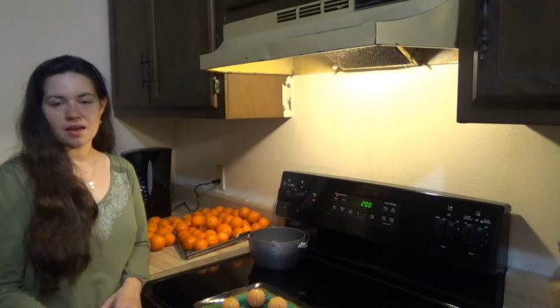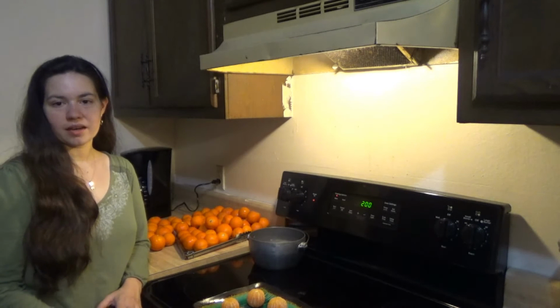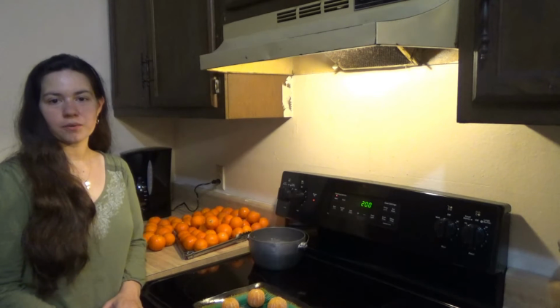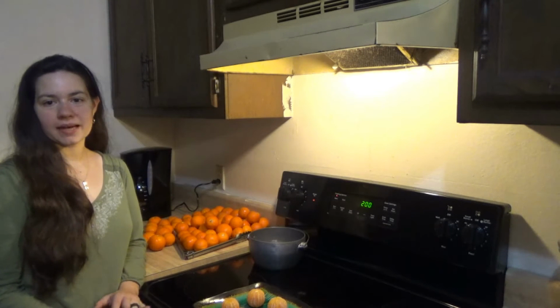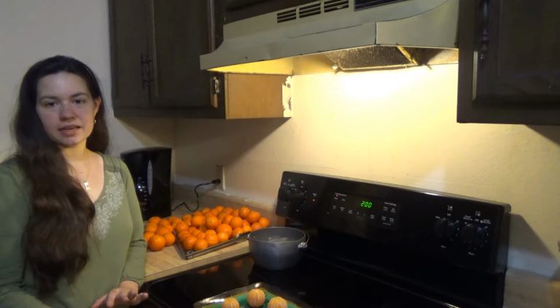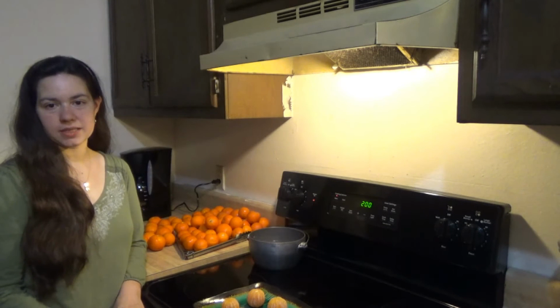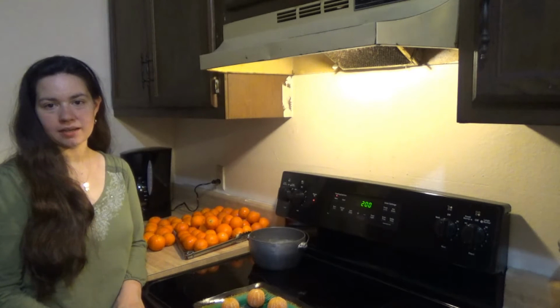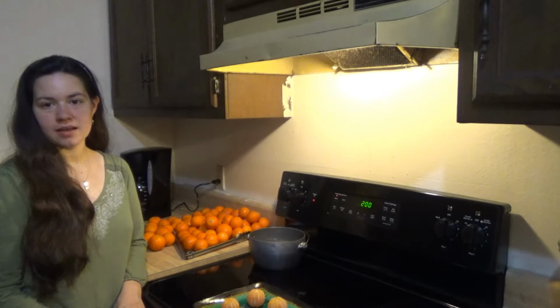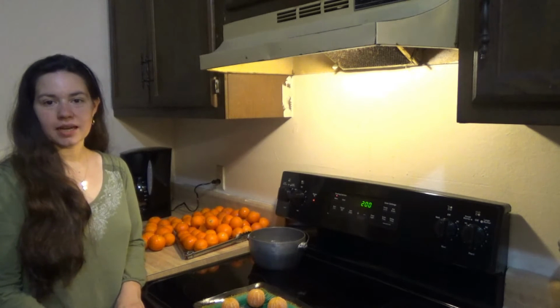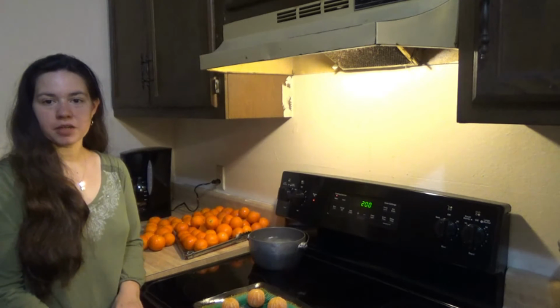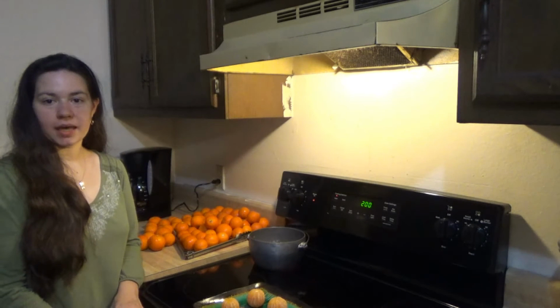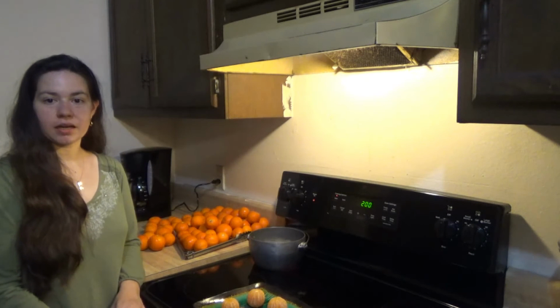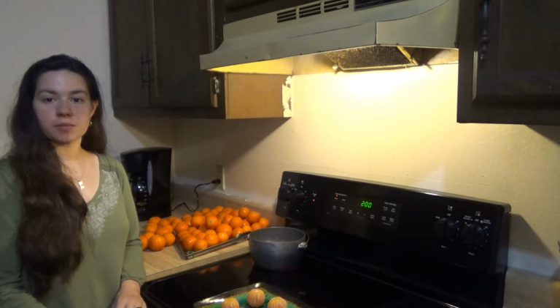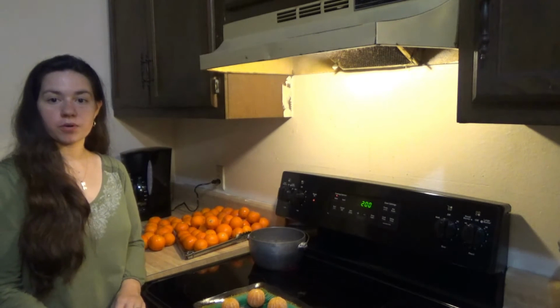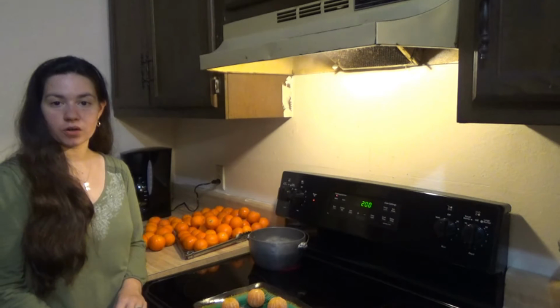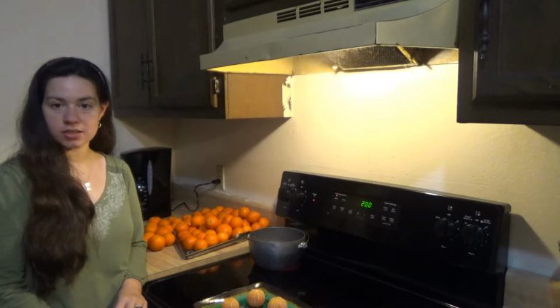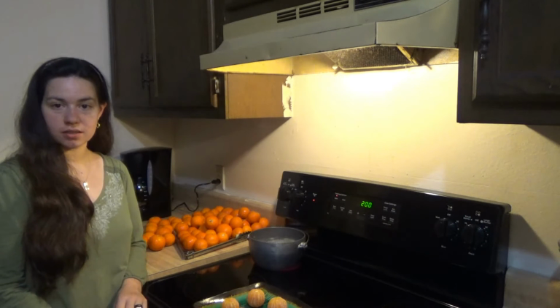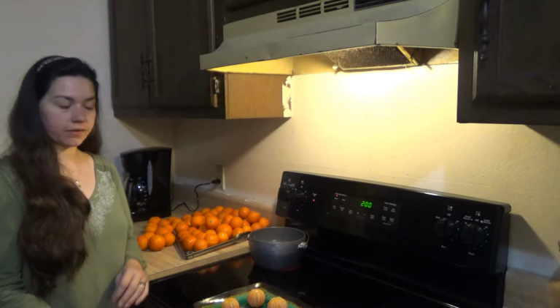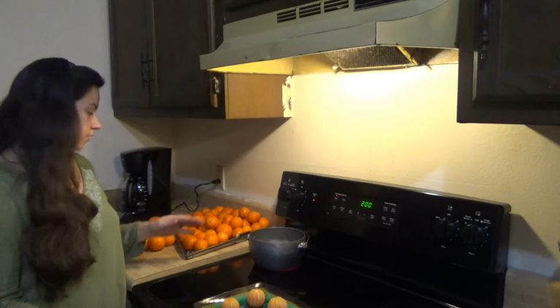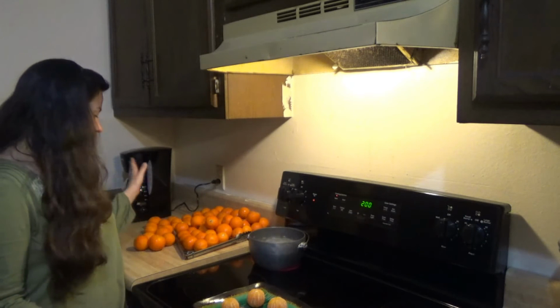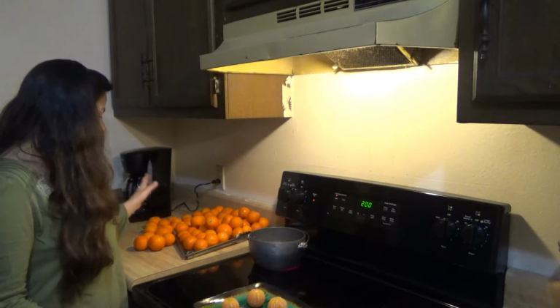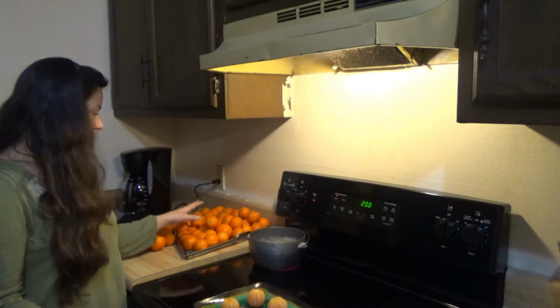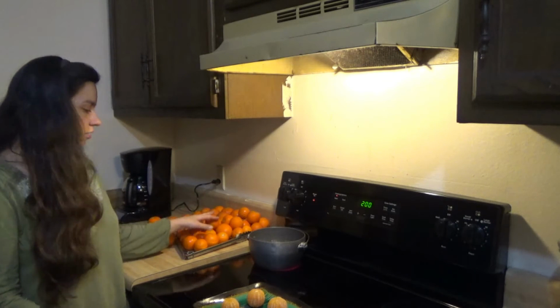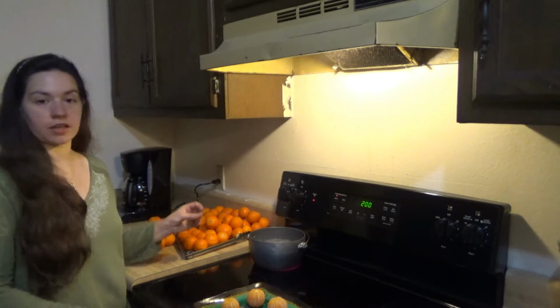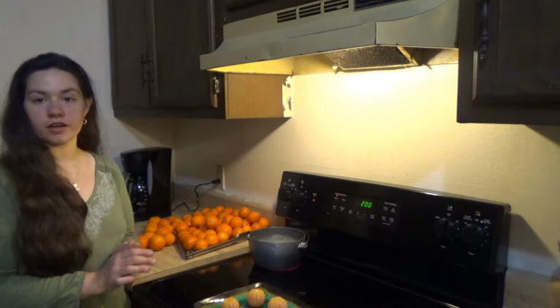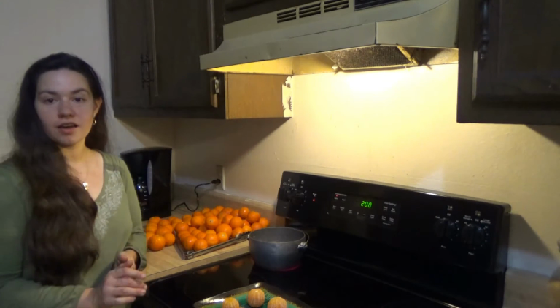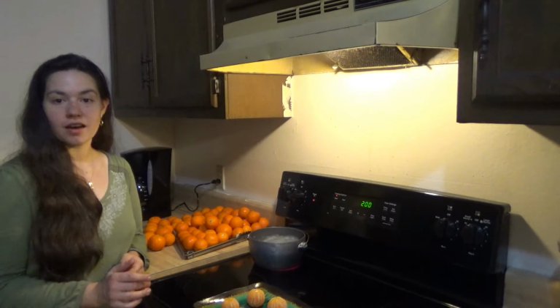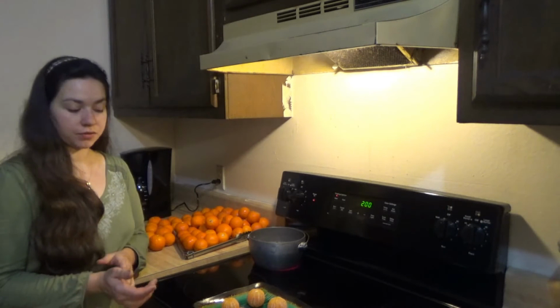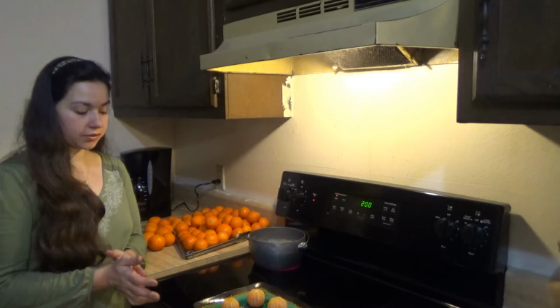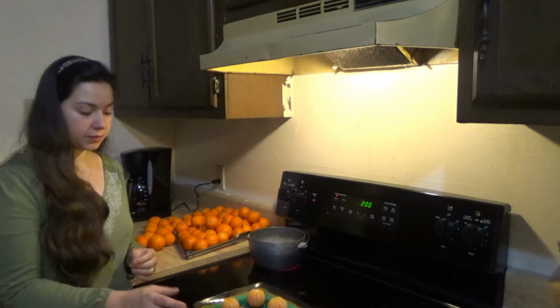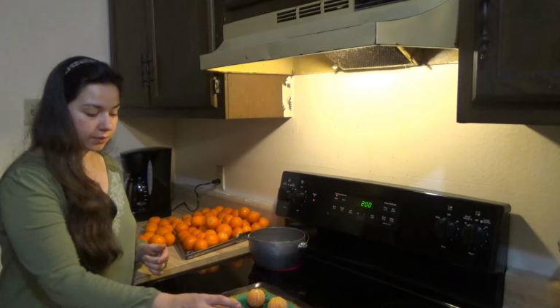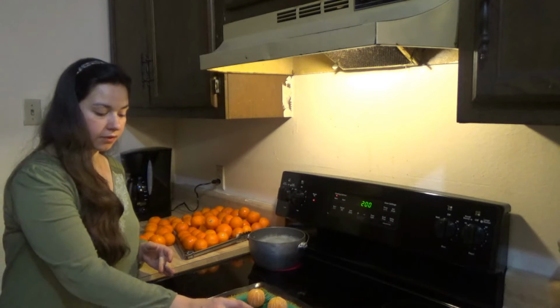Hi y'all, welcome back to Geek Homestead. Today I'm going to be canning up some homegrown oranges. We've got a bunch of them from my mother-in-law's backyard. They're really, really sweet and we love them.